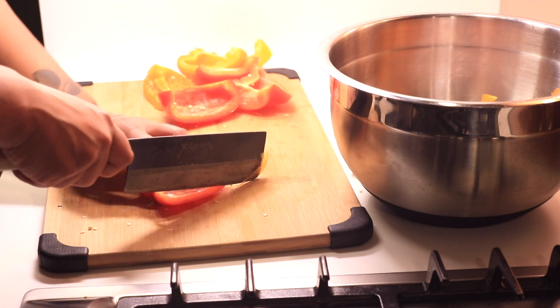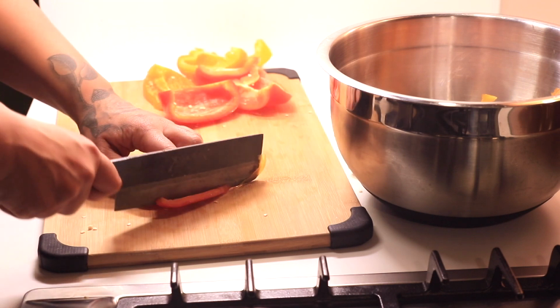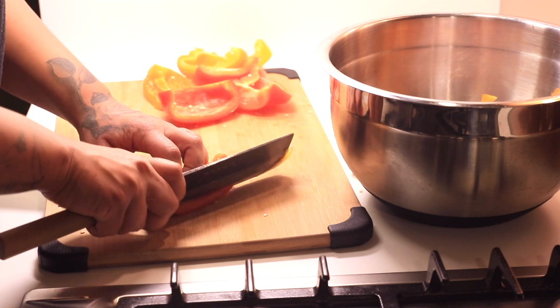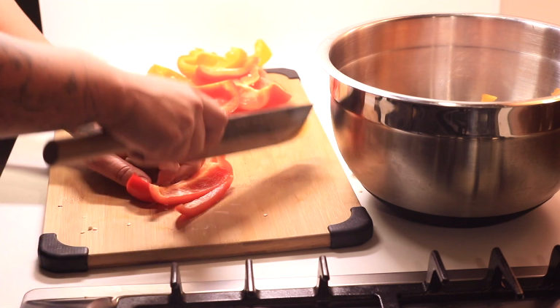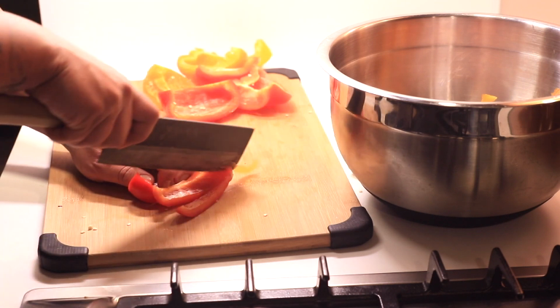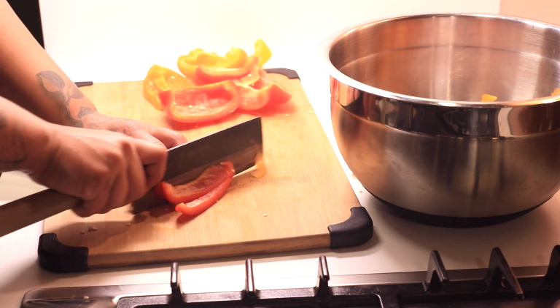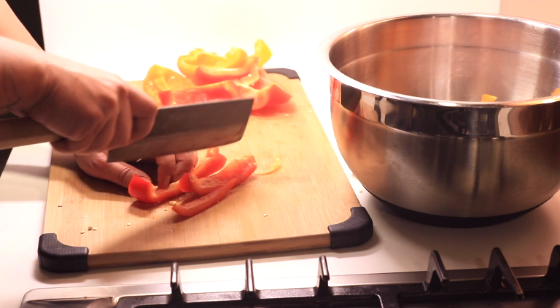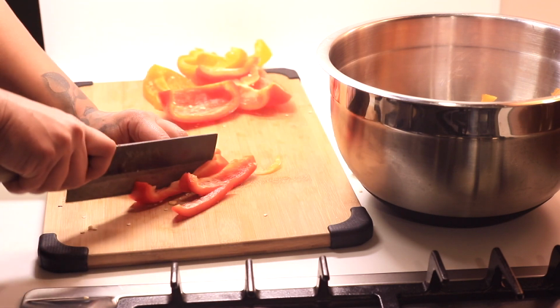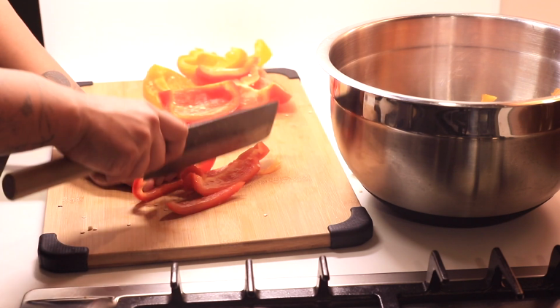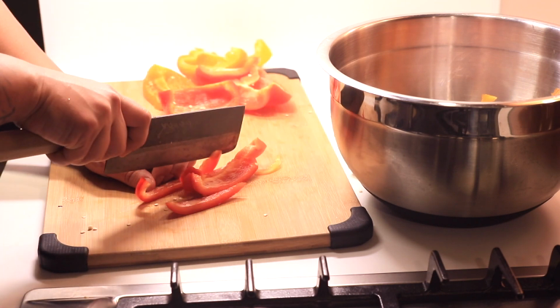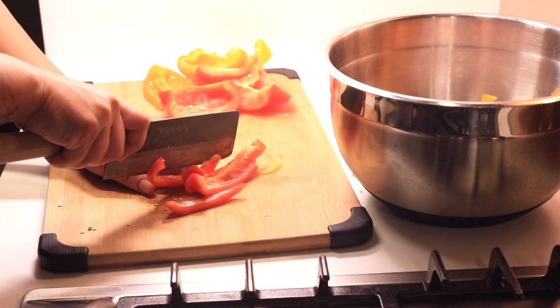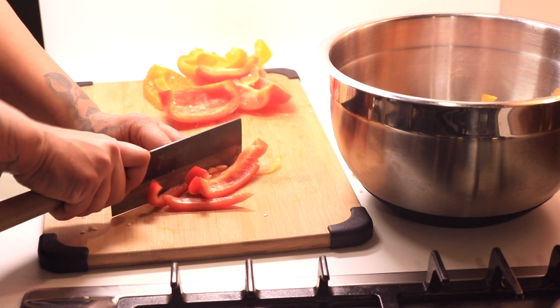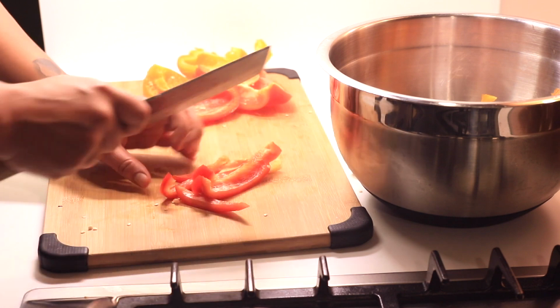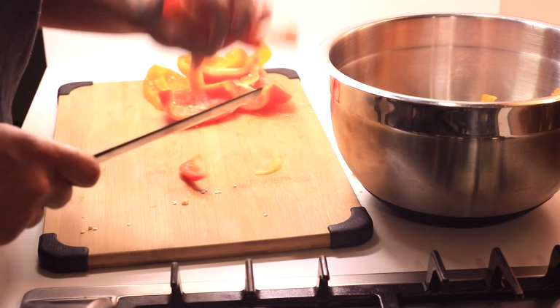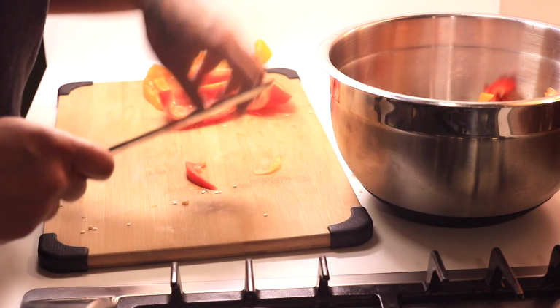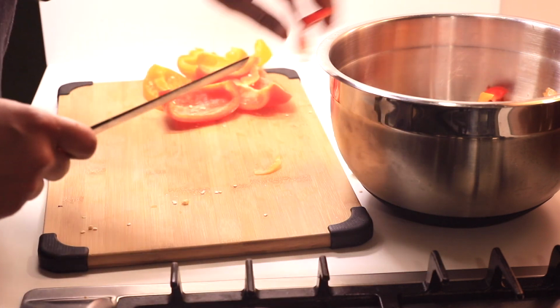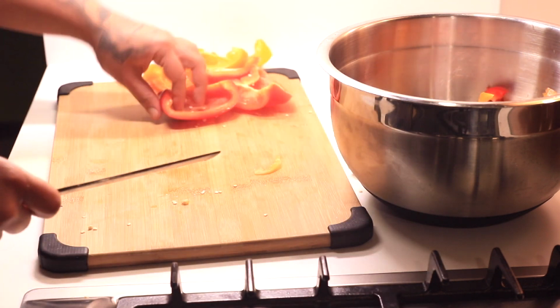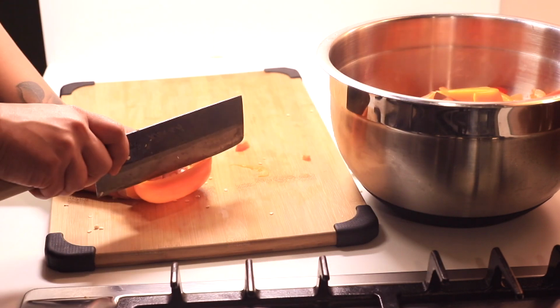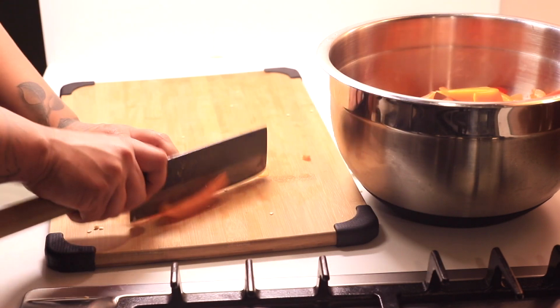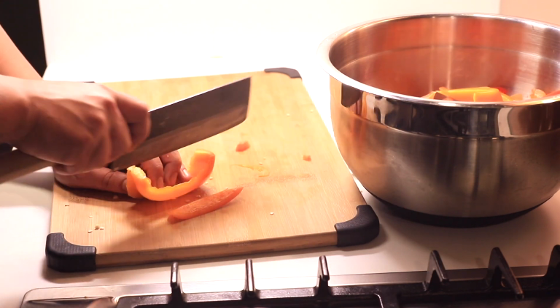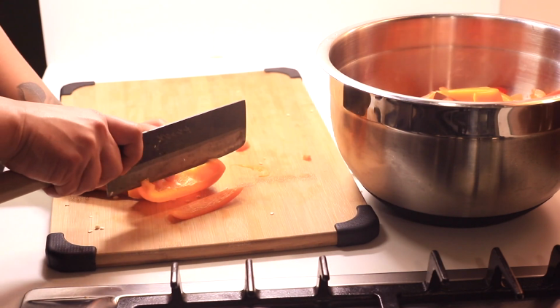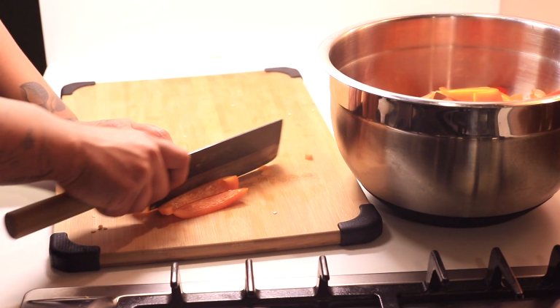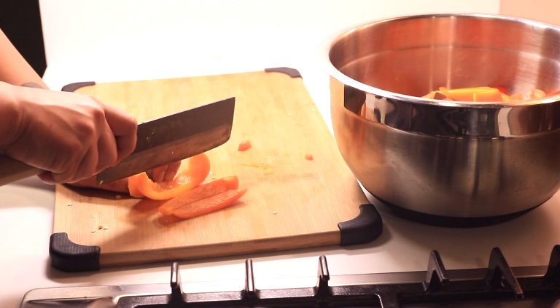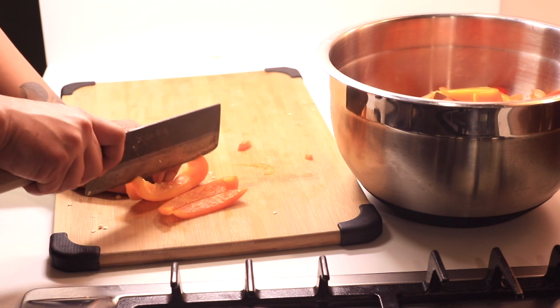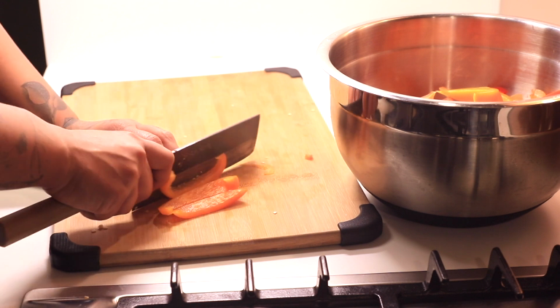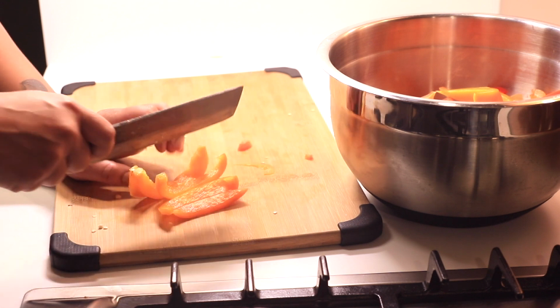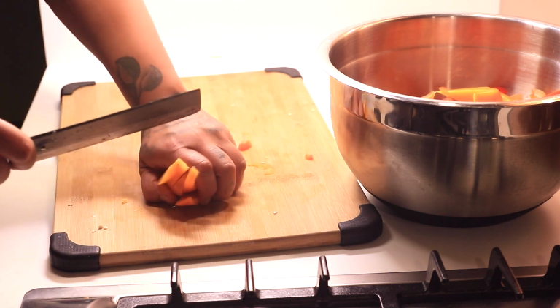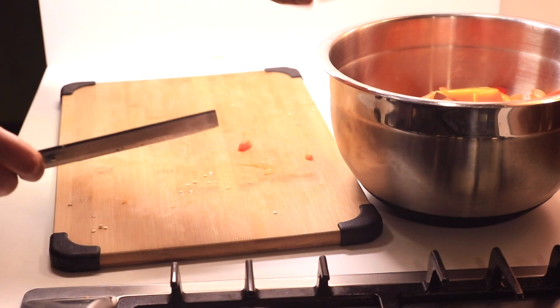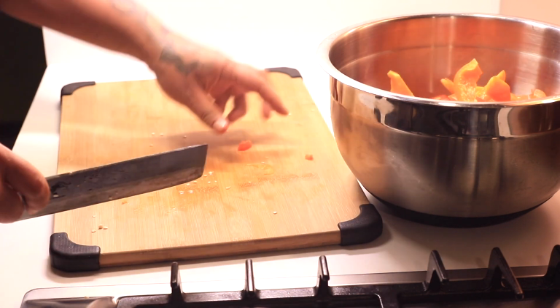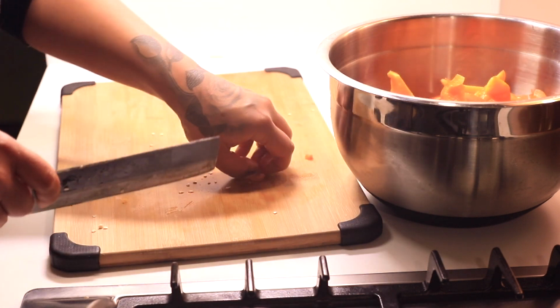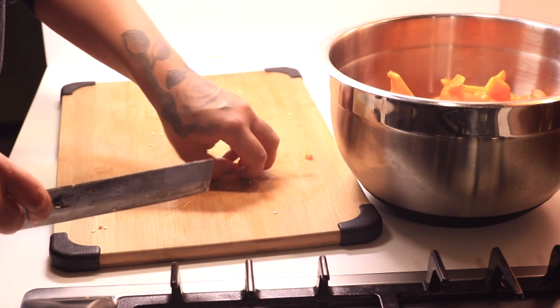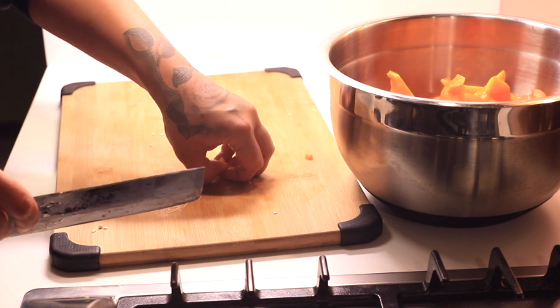They'll lose their shape because it's being cooked down into a stew. I usually use a variety of colored peppers just because it gives a really nice look and color to the dish. Giving them lengthwise chops and adding that to our washed chicken.